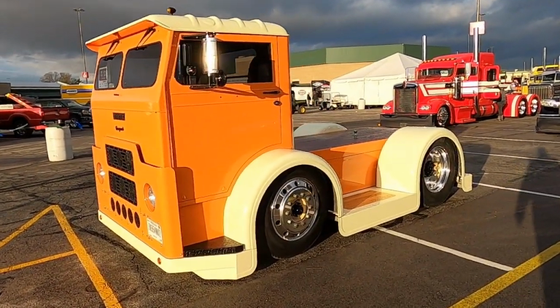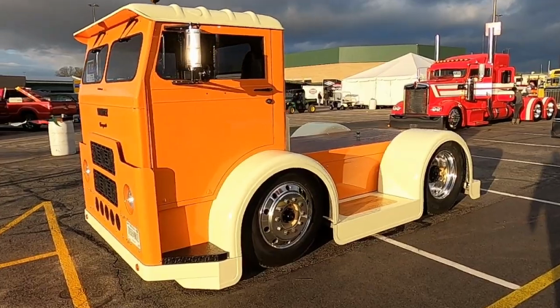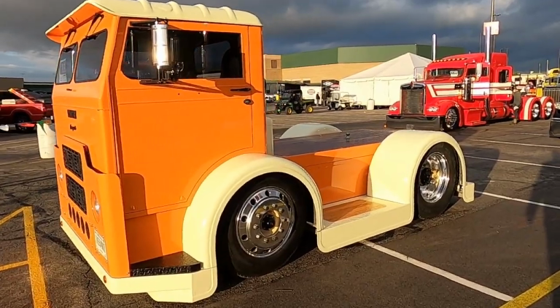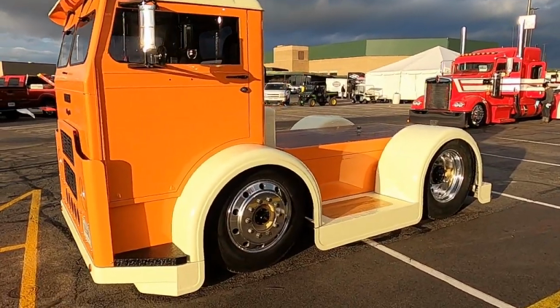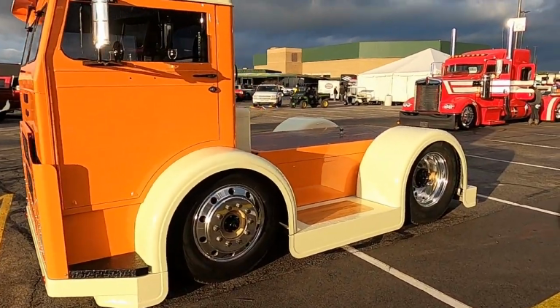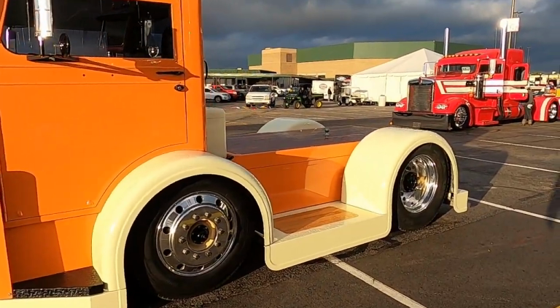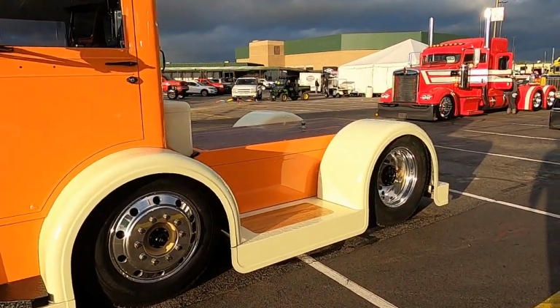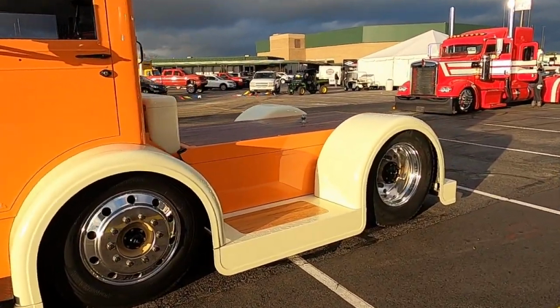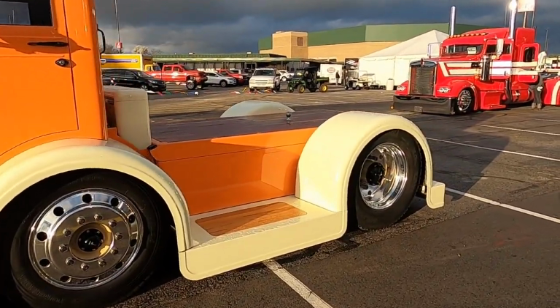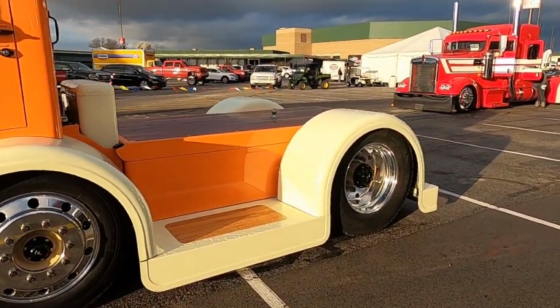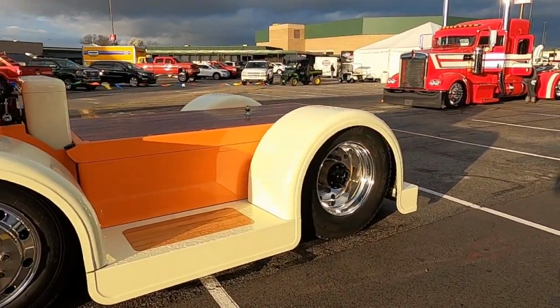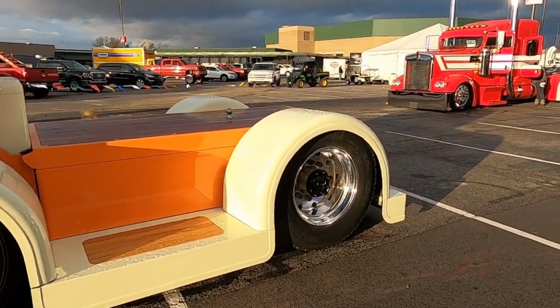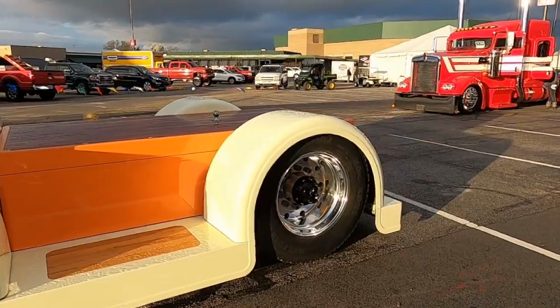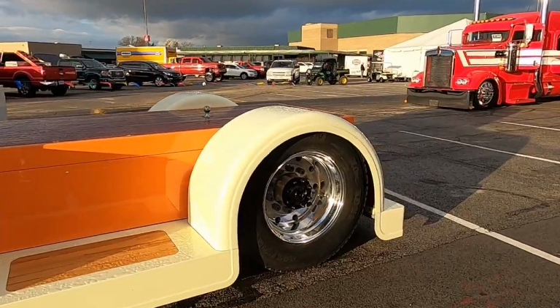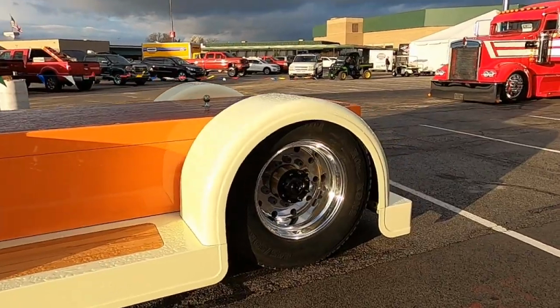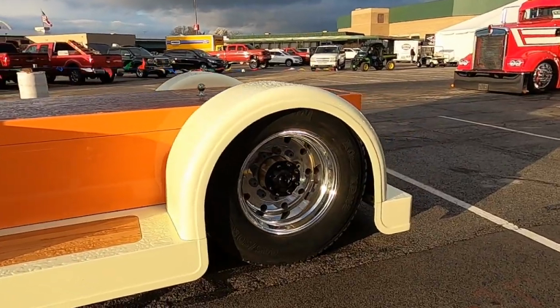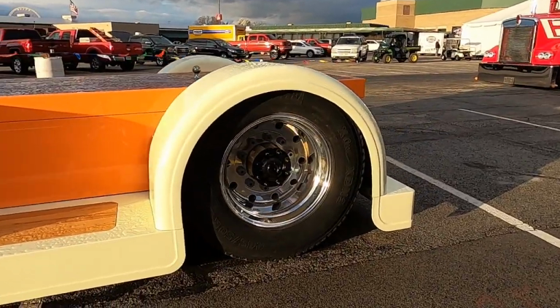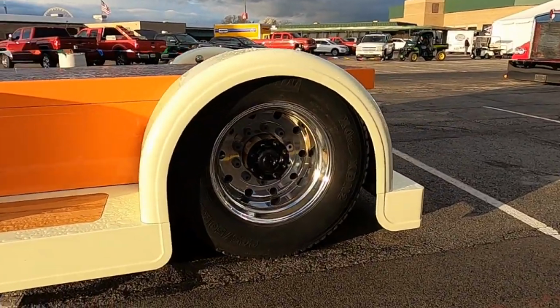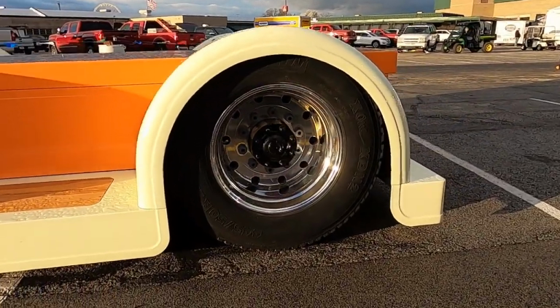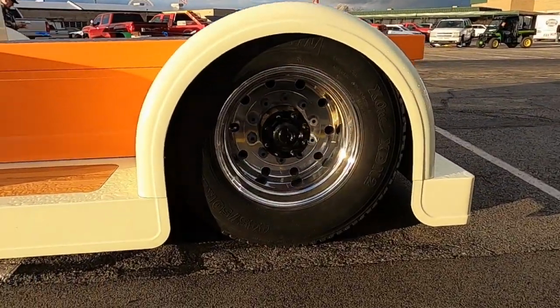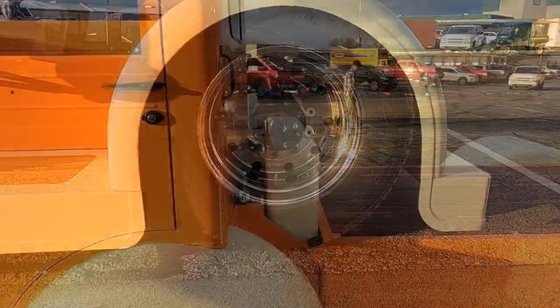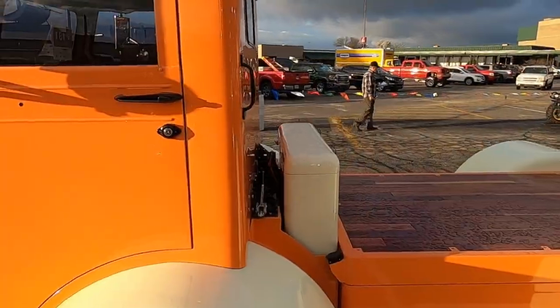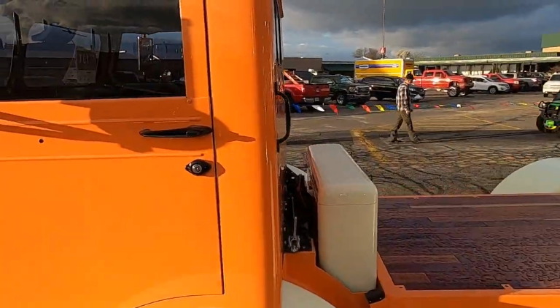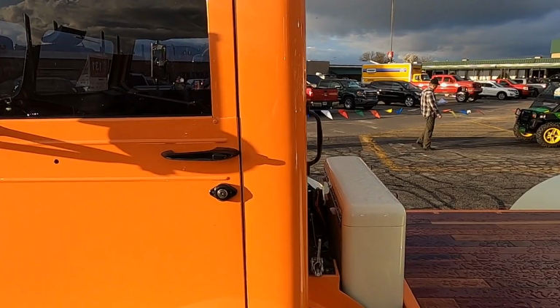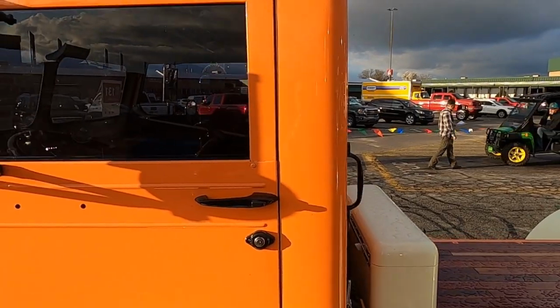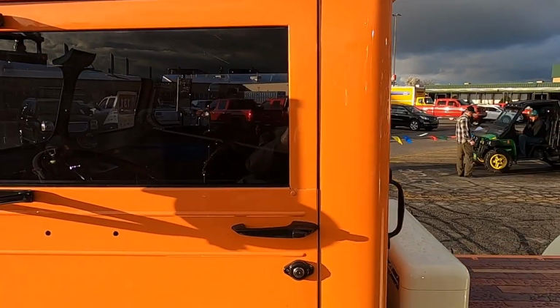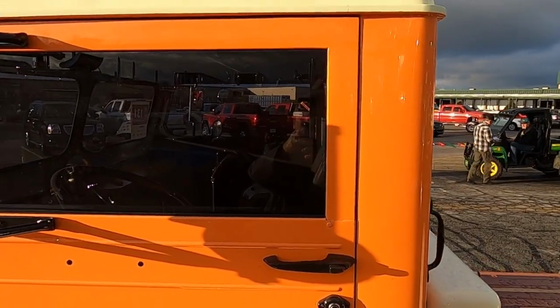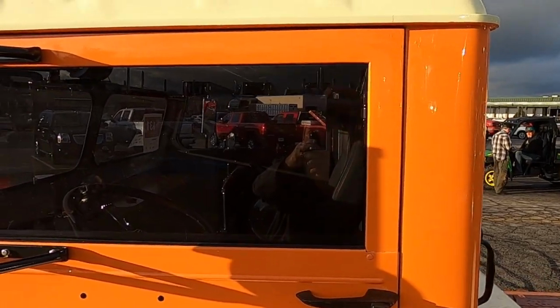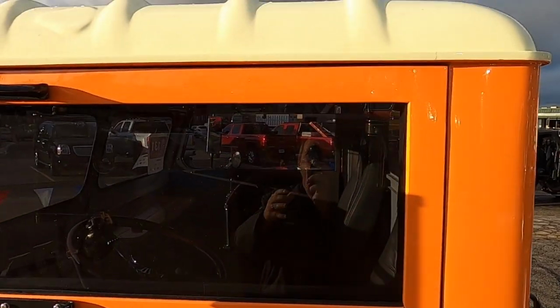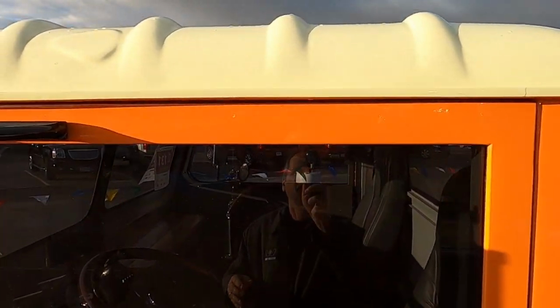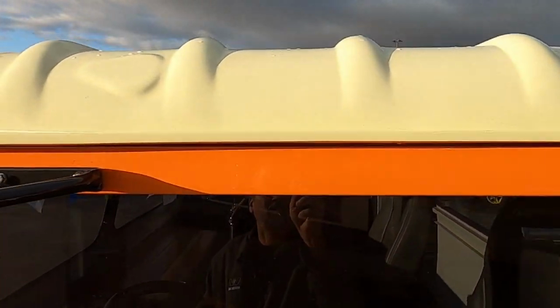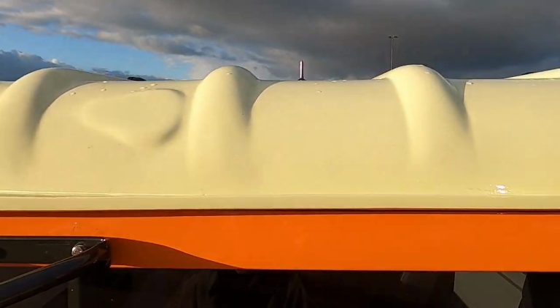What's the story on this? It was an old yard dog that we were going to make a rat rod out of. I got it running and I couldn't stand to drive it. I said, if we're going to do it, it has to be drivable. Then it got out of control.